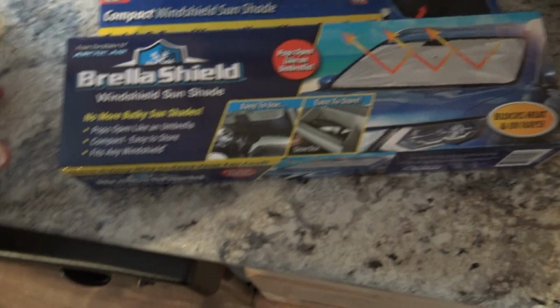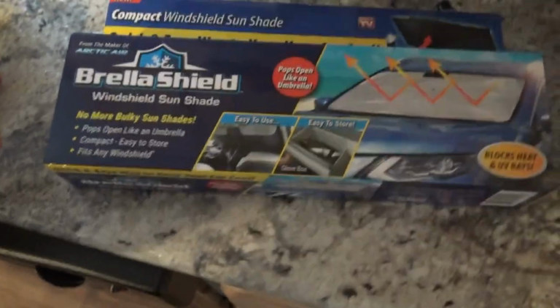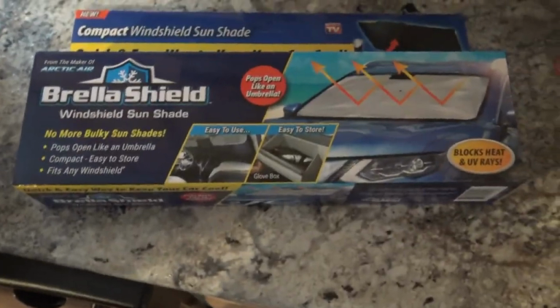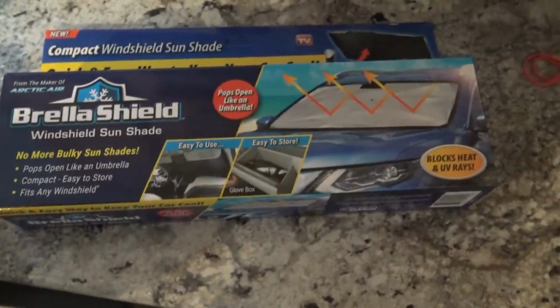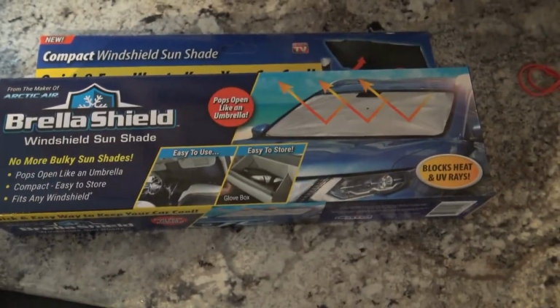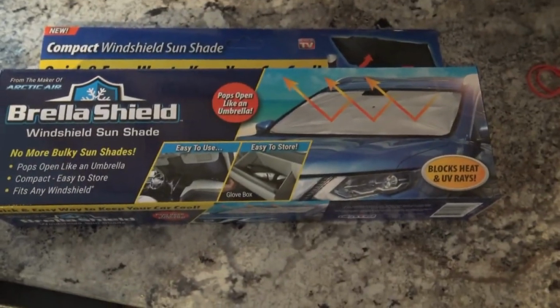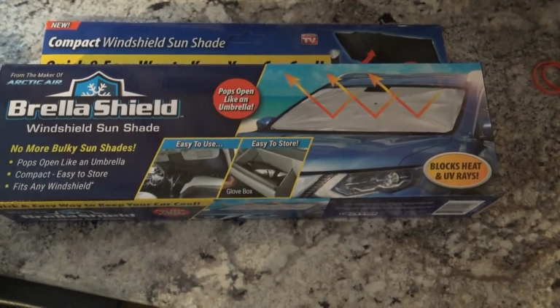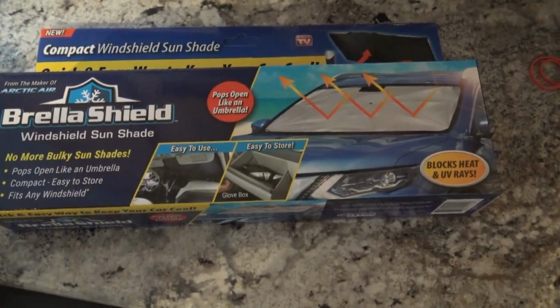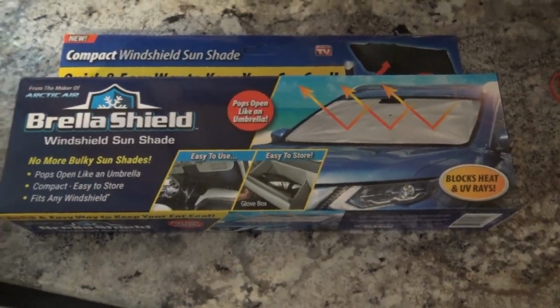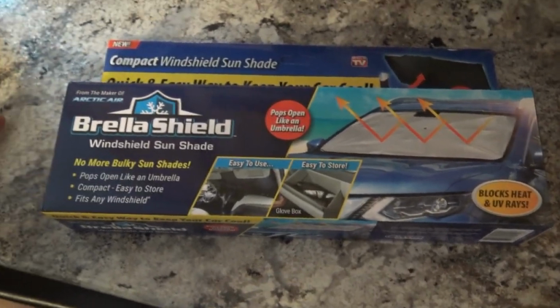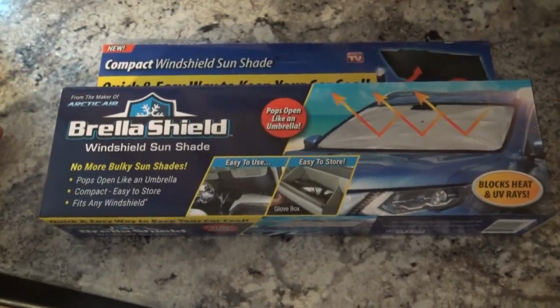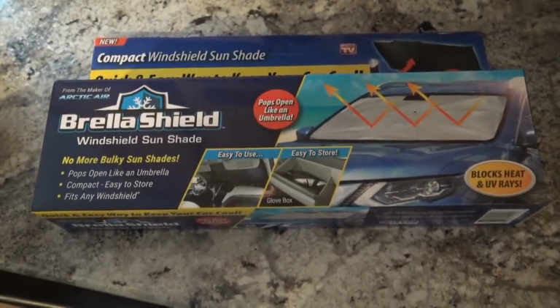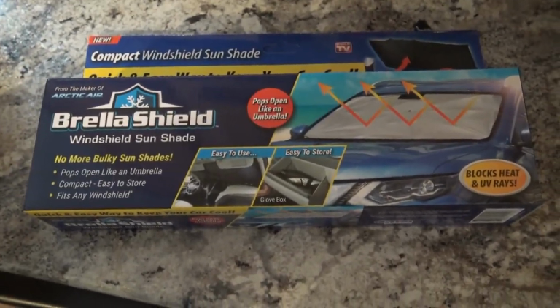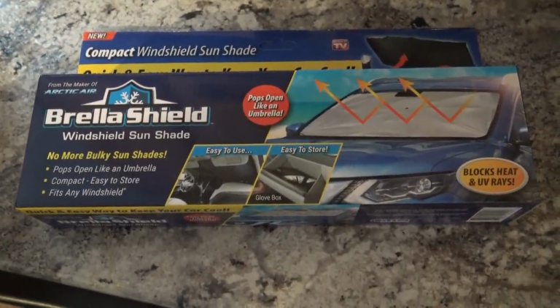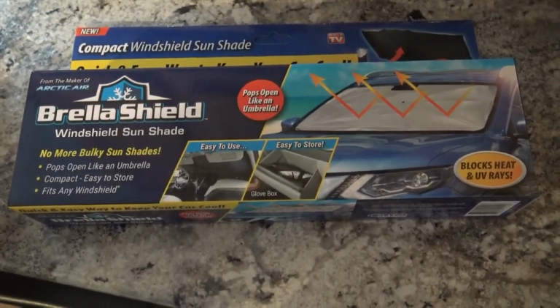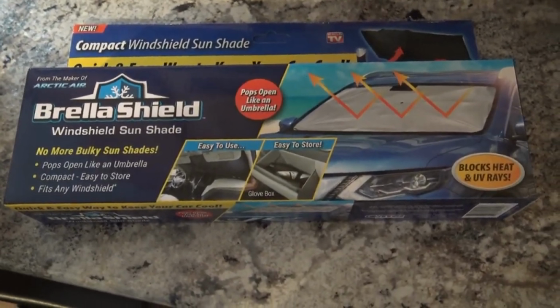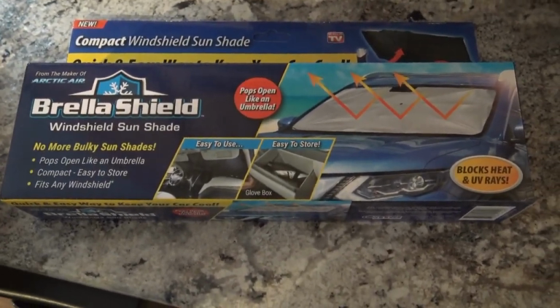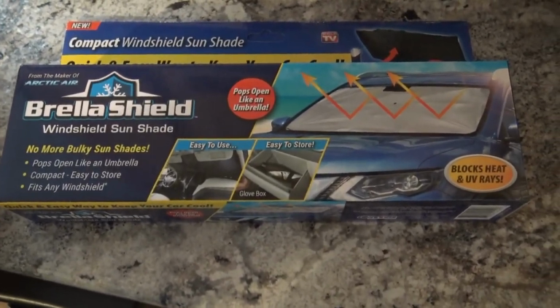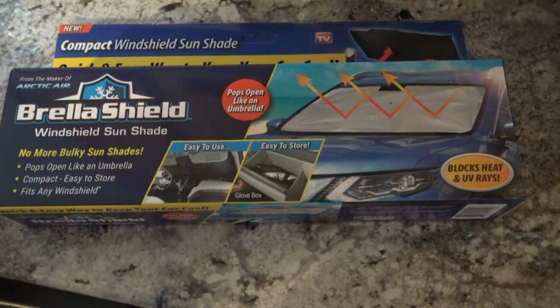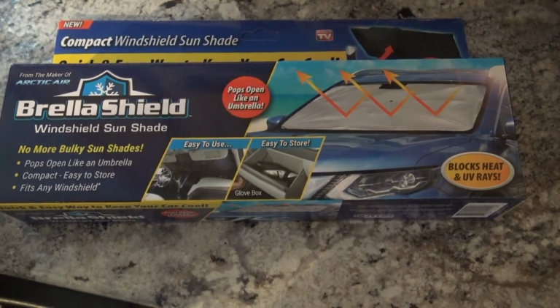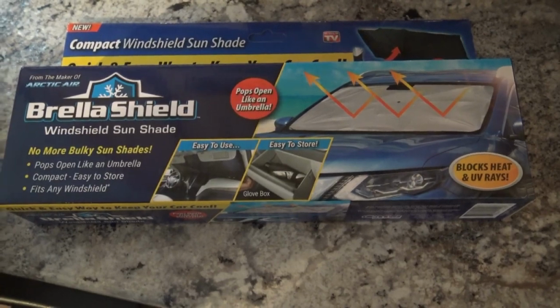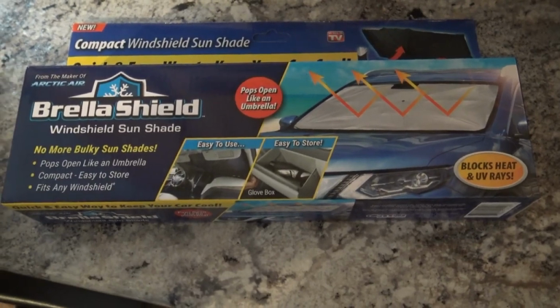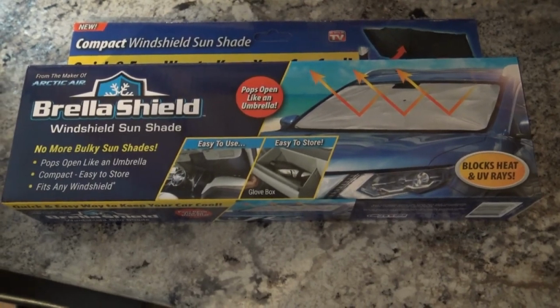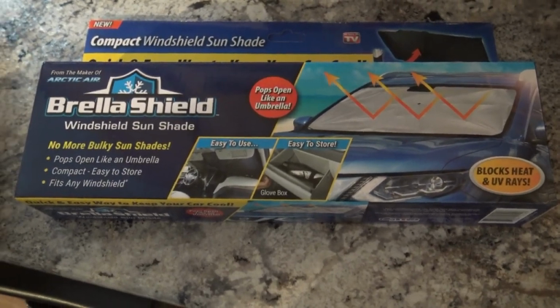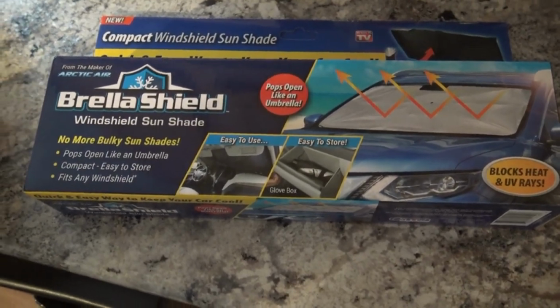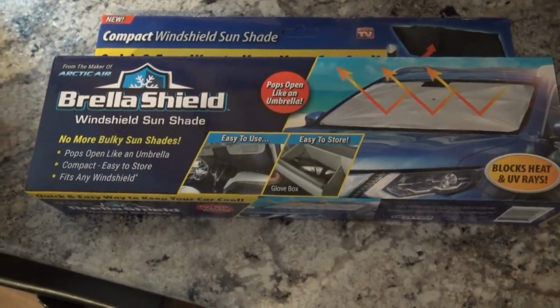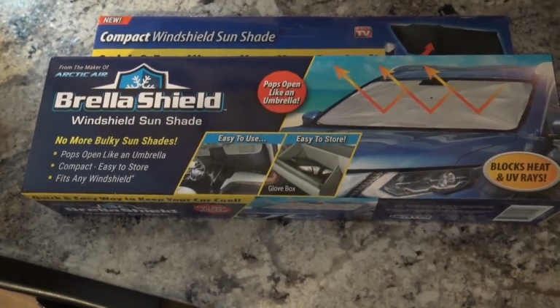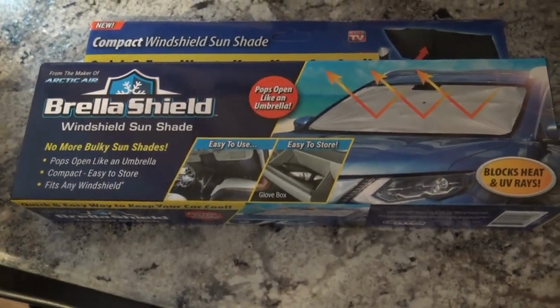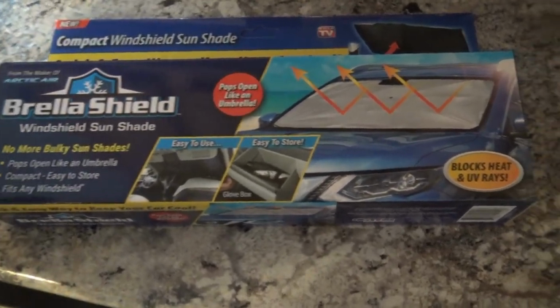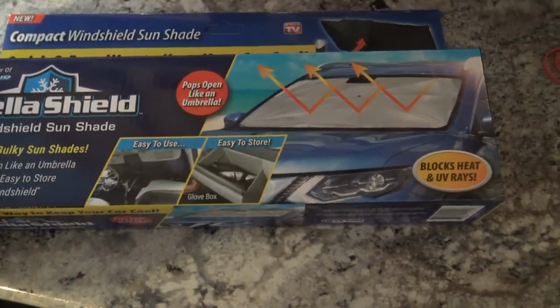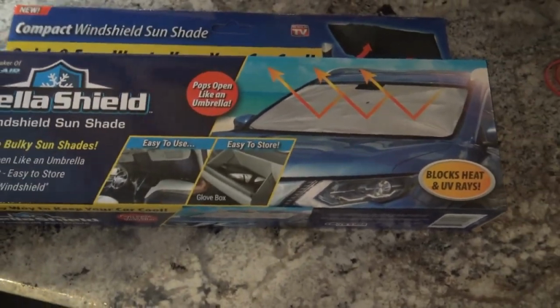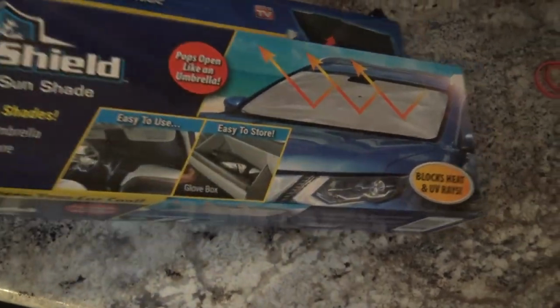This is our Bray-A-Shield, the As Seen On TV shield — or I guess you could call it the As Seen On TV Bray-A-Shield, whatever it's called.